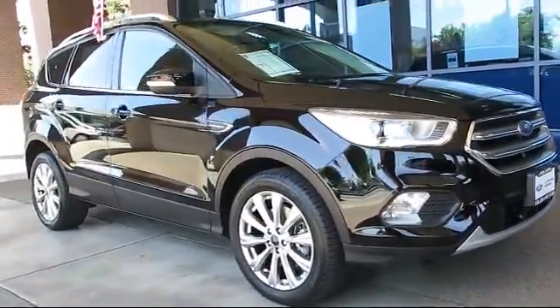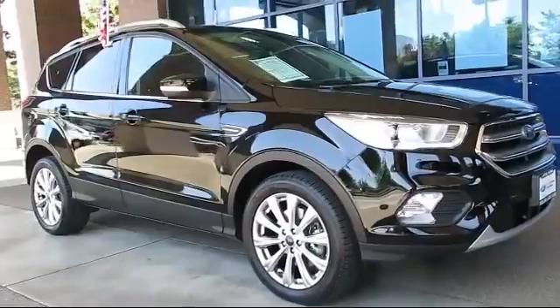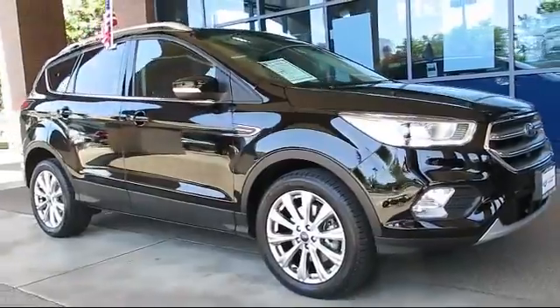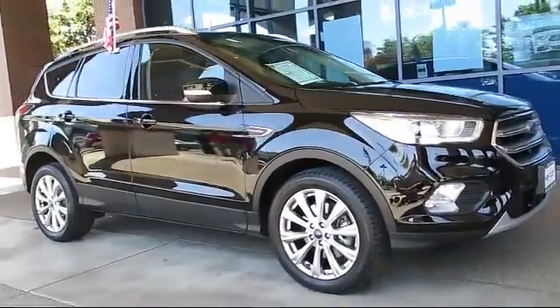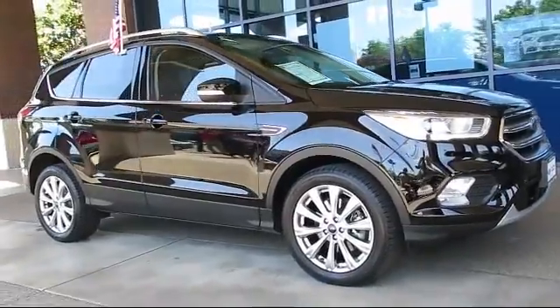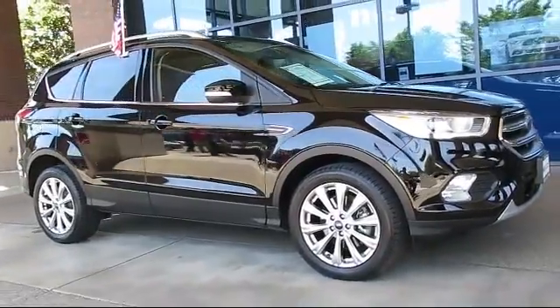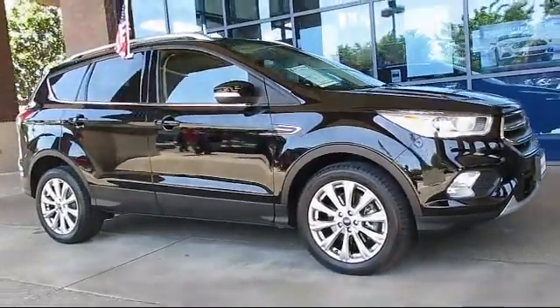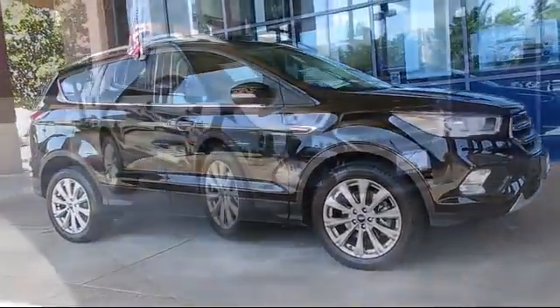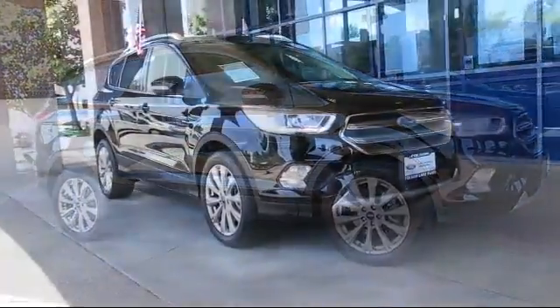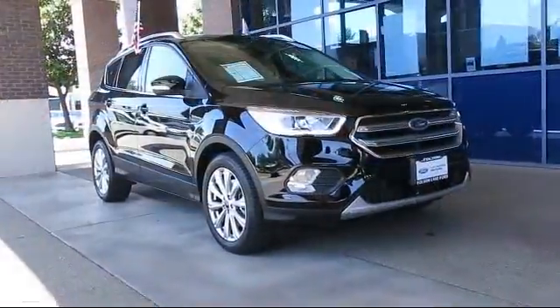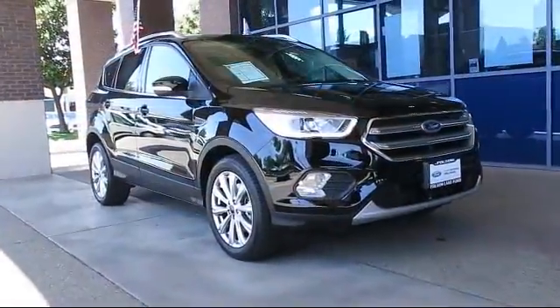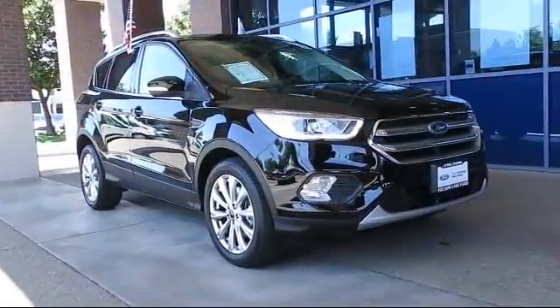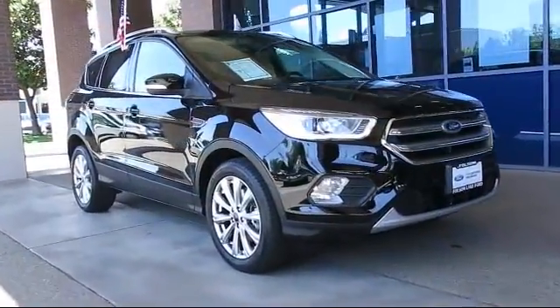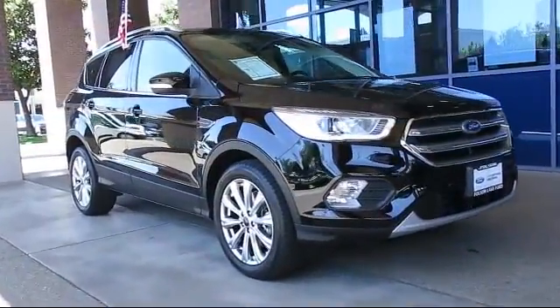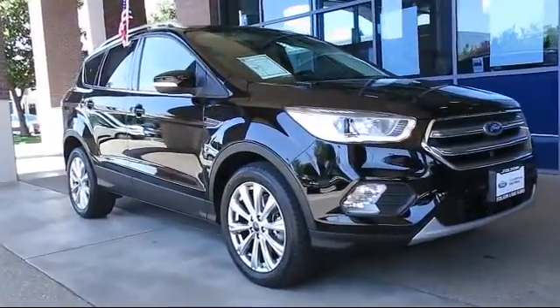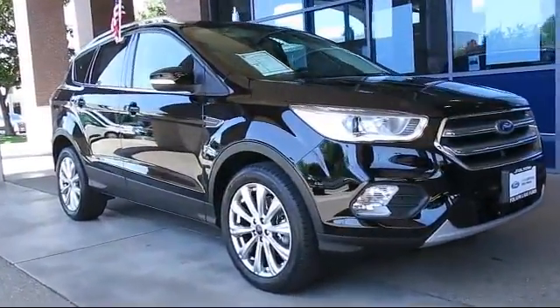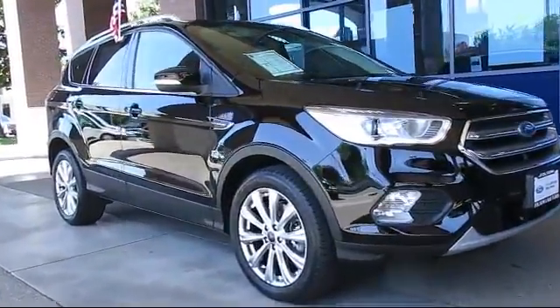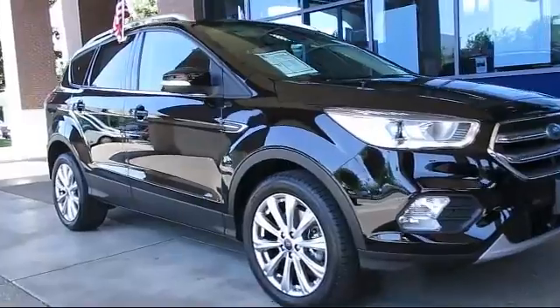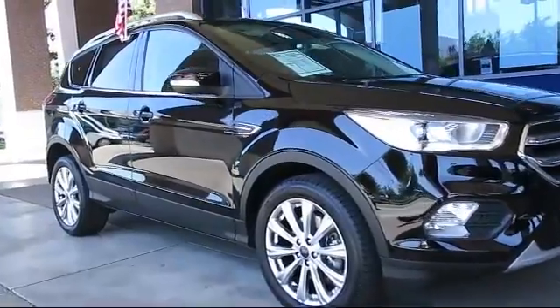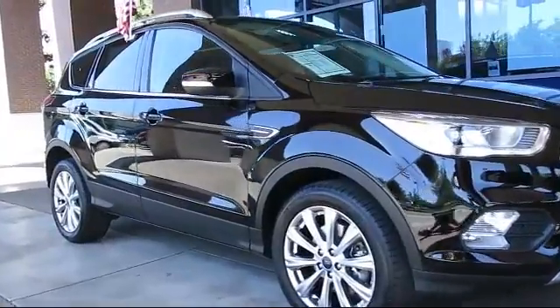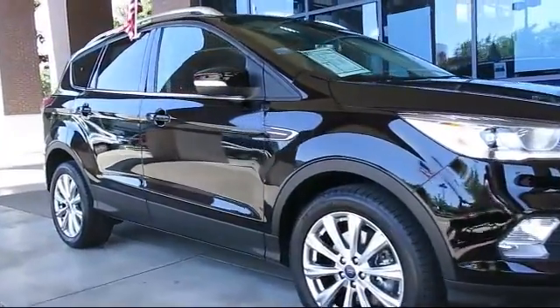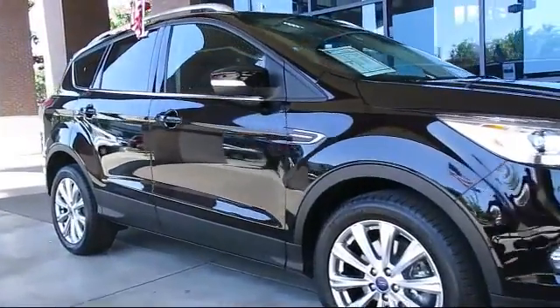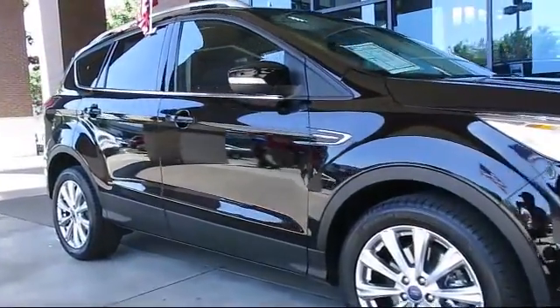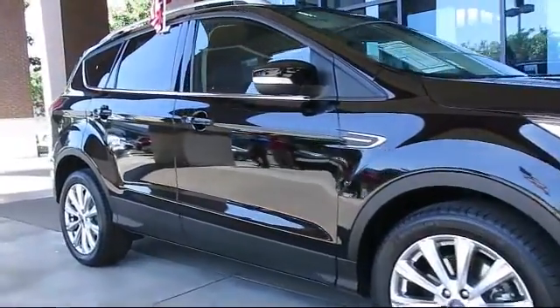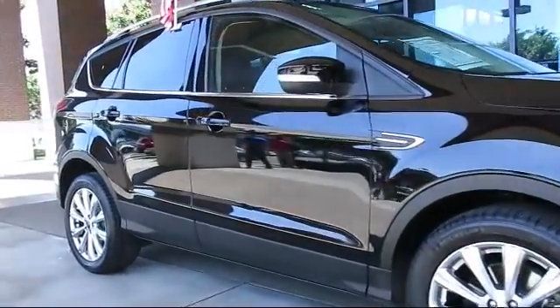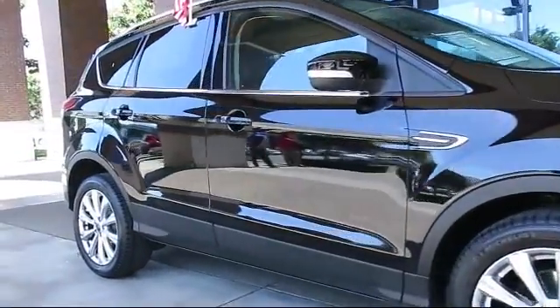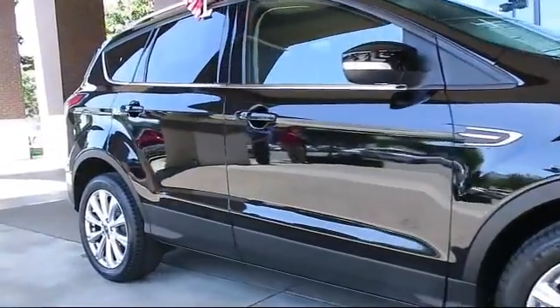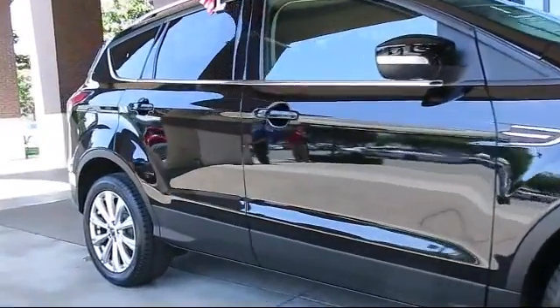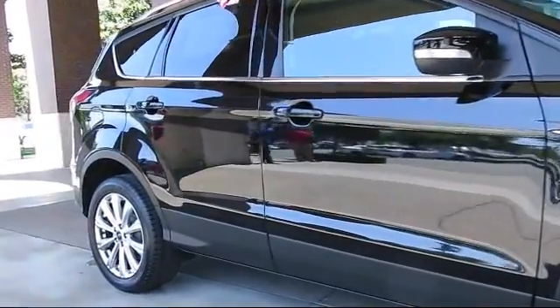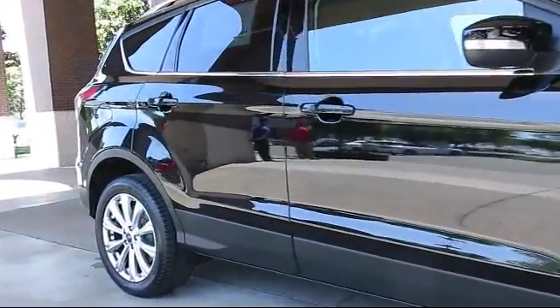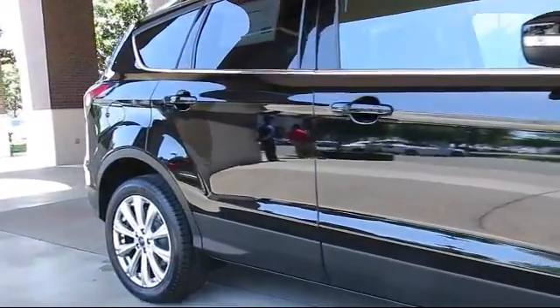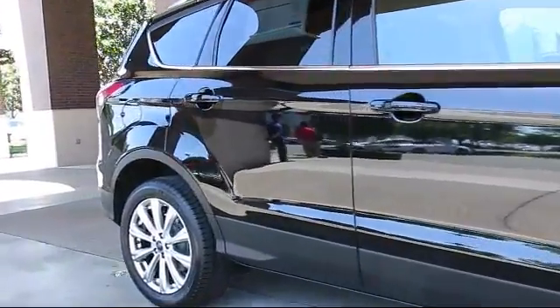It comes equipped with heated front seats, keyless entry, roof rack, steering wheel controls, air conditioning, traction control, and CD player.